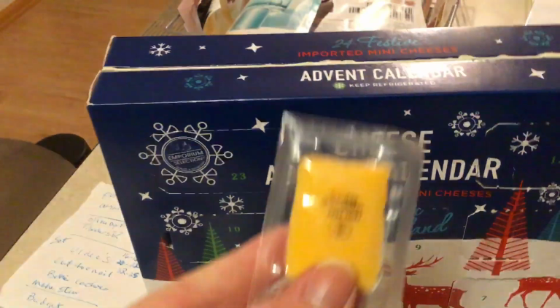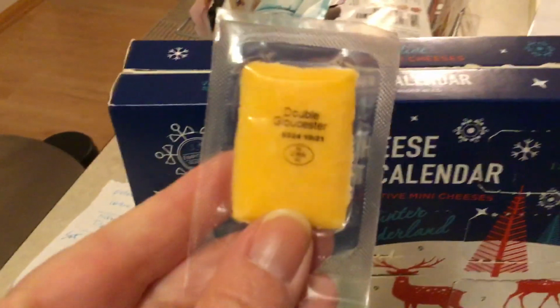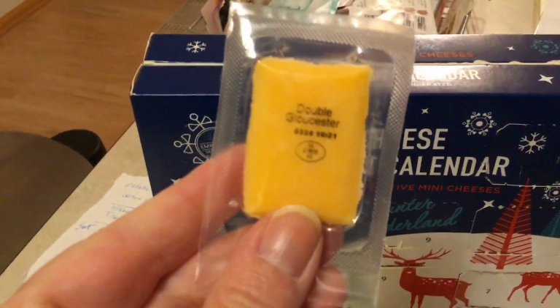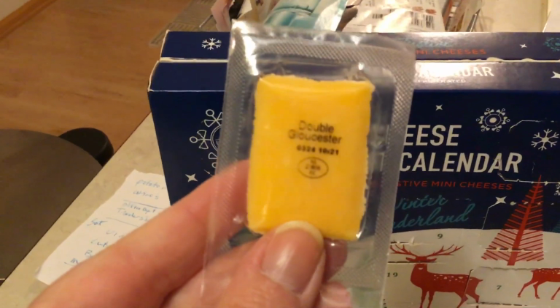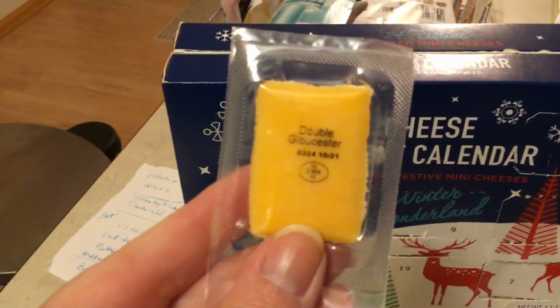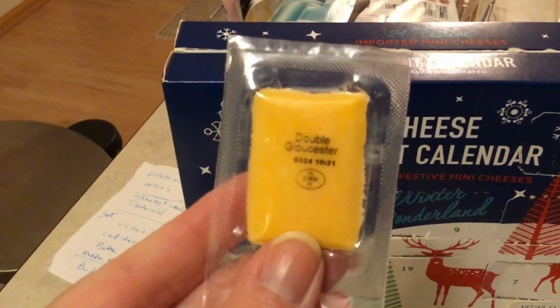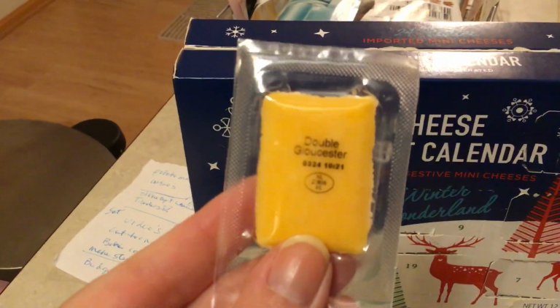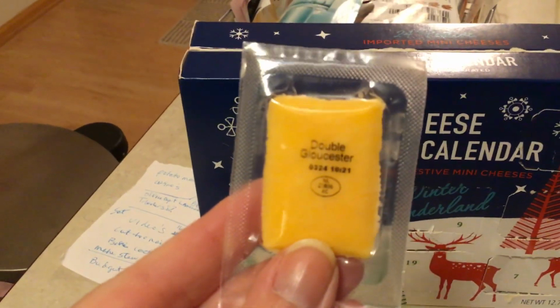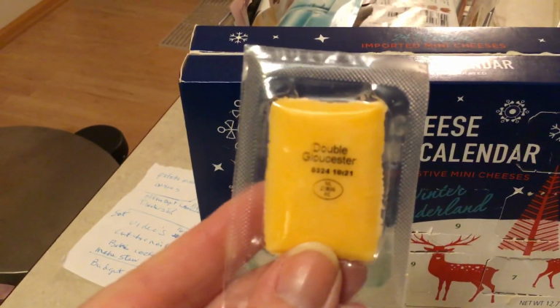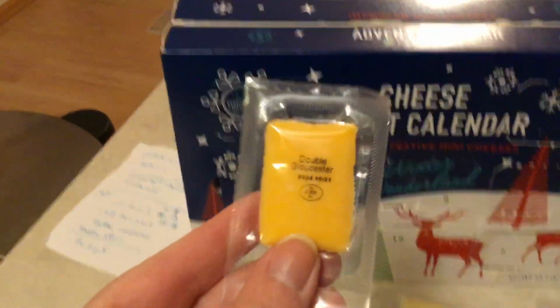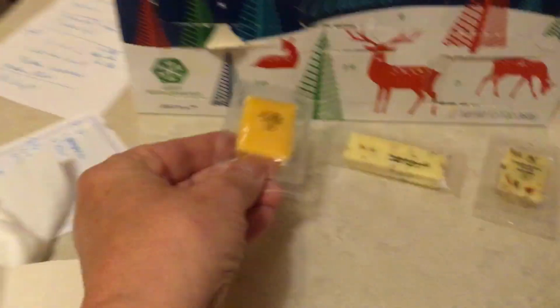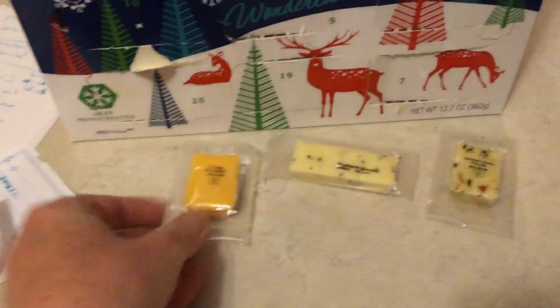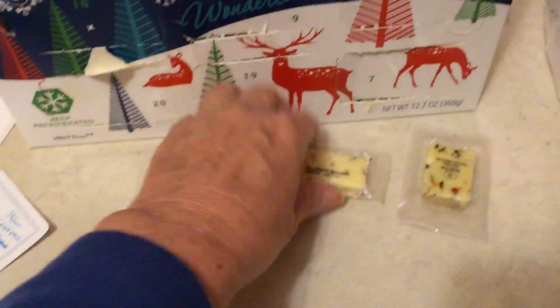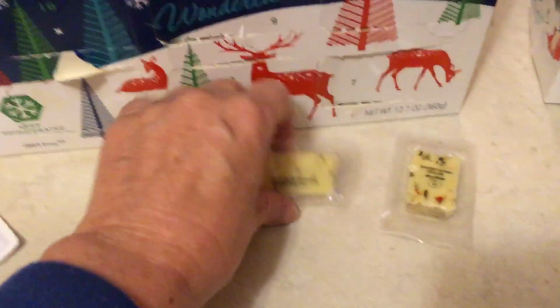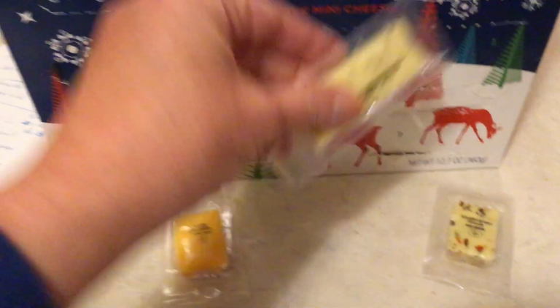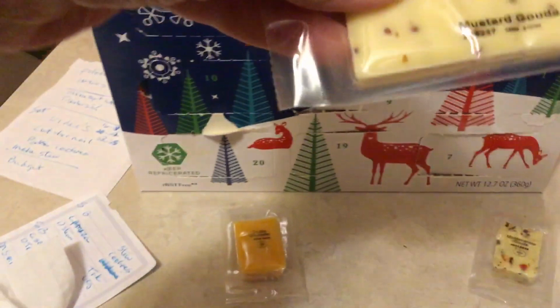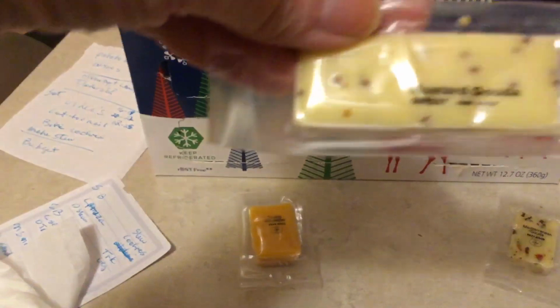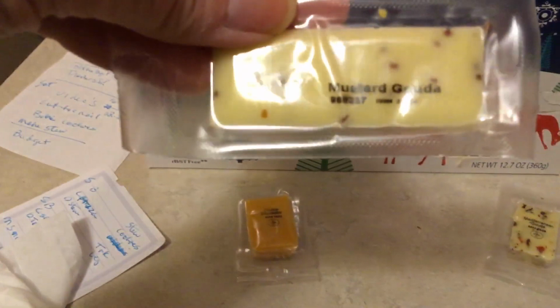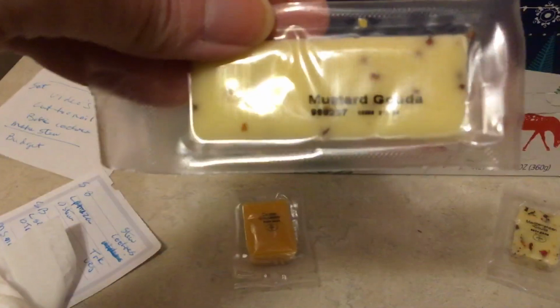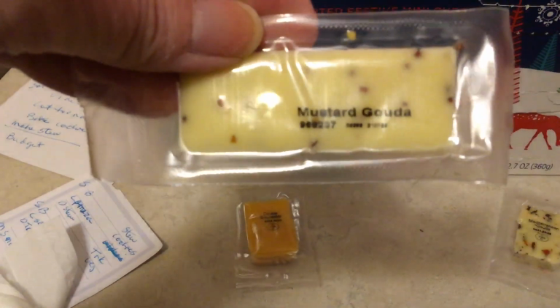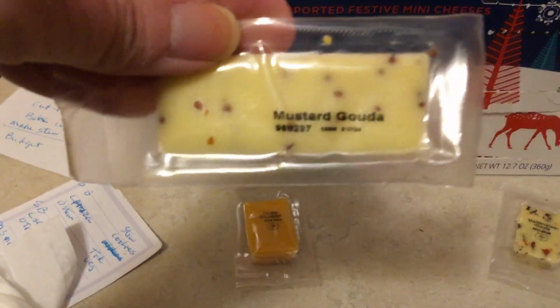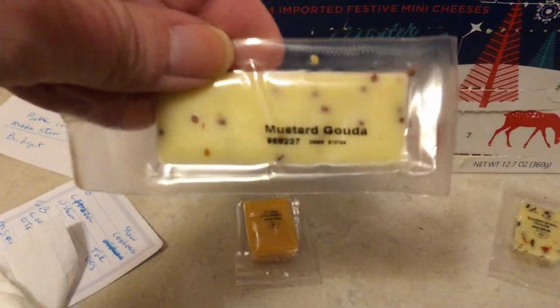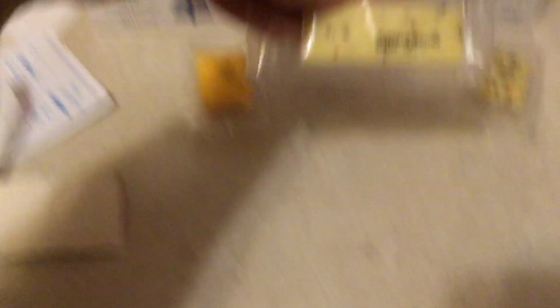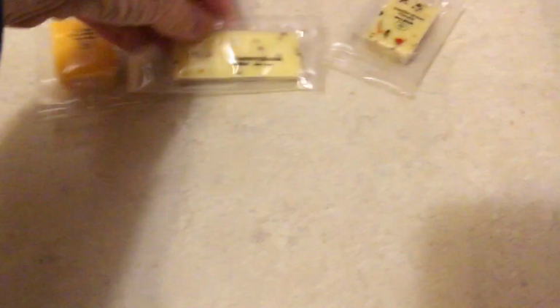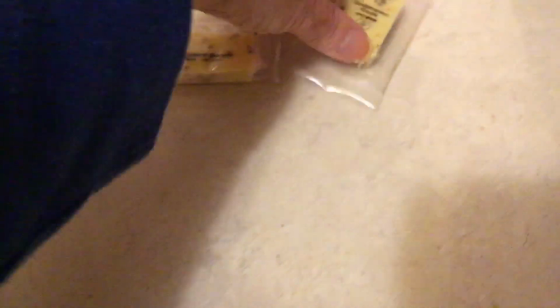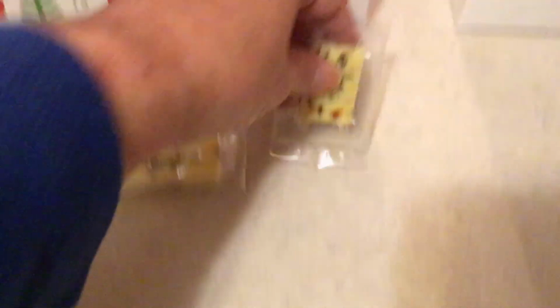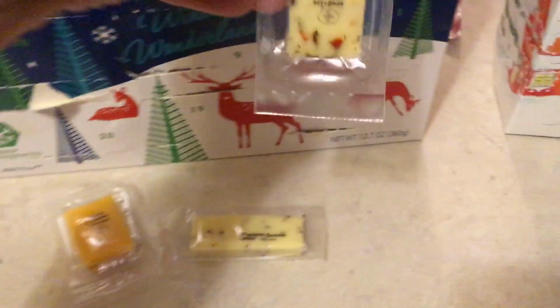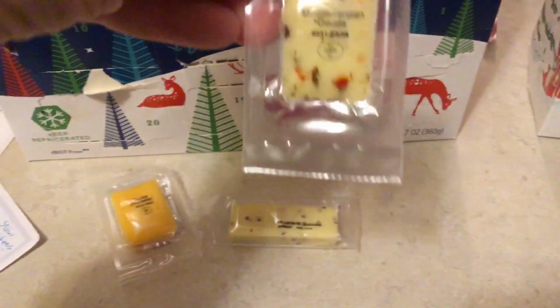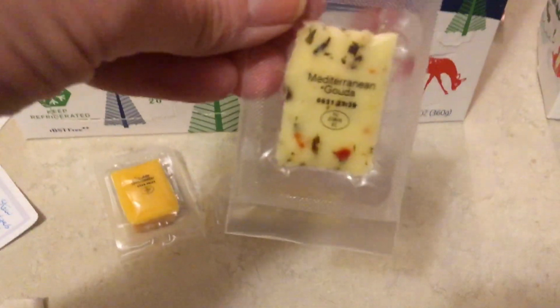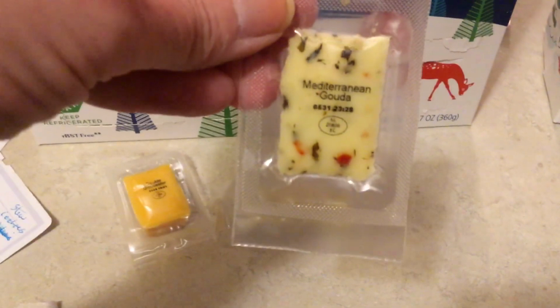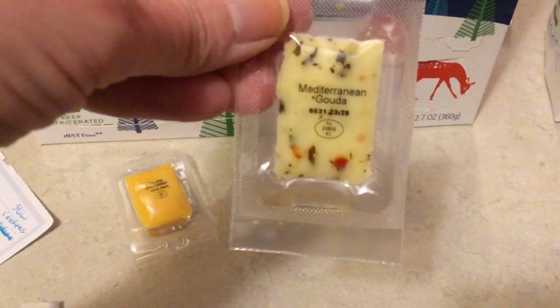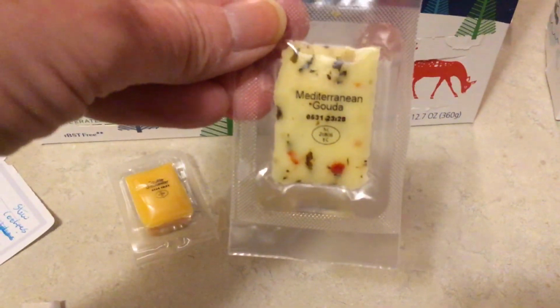I have a Double Gloucester. We have a Mustard Gouda and a Mediterranean Gouda. I really like the Mediterranean one.